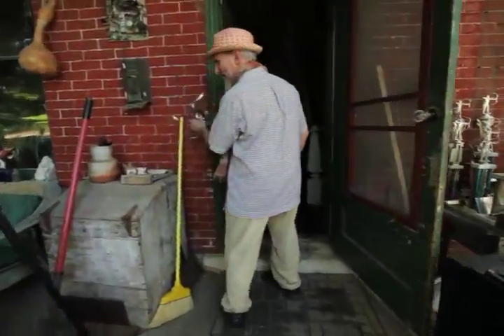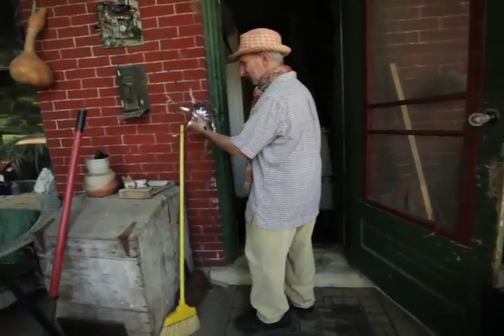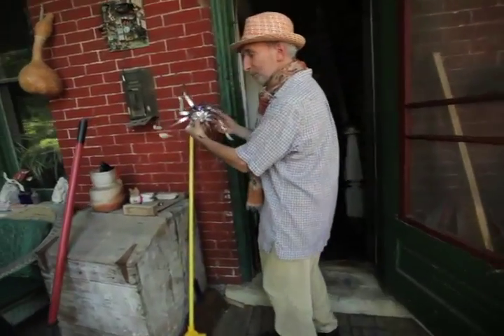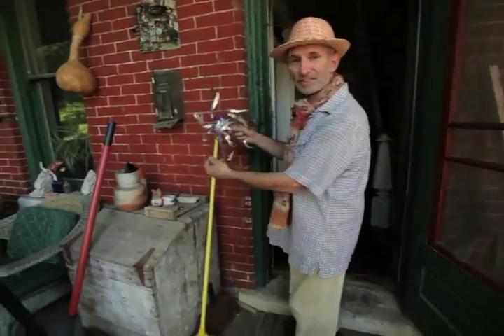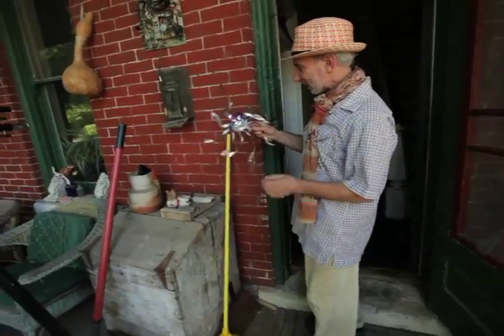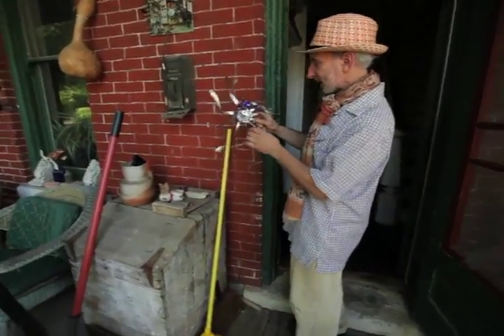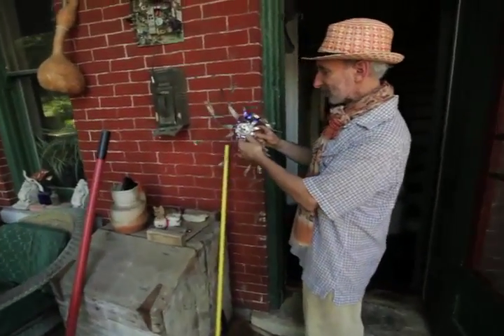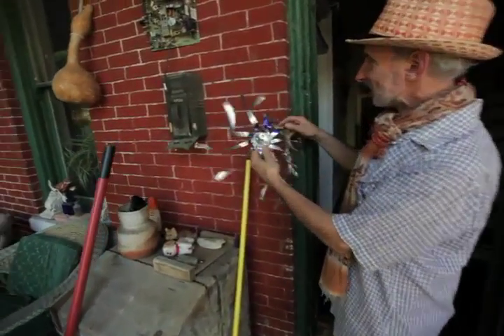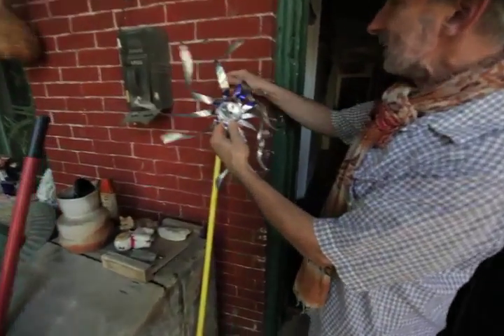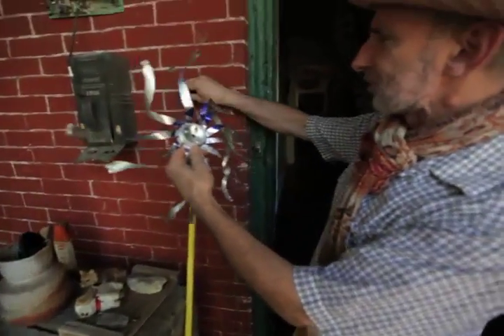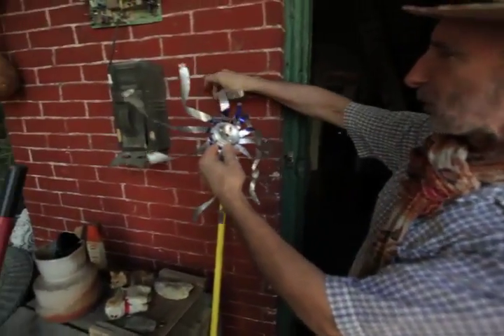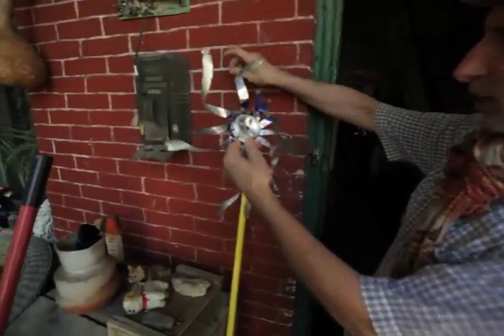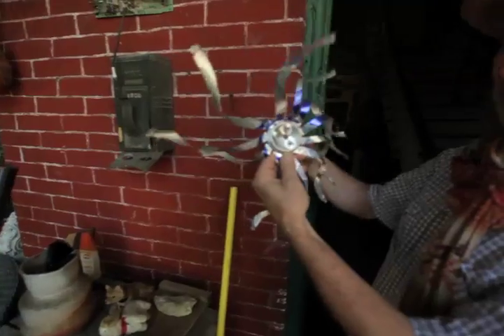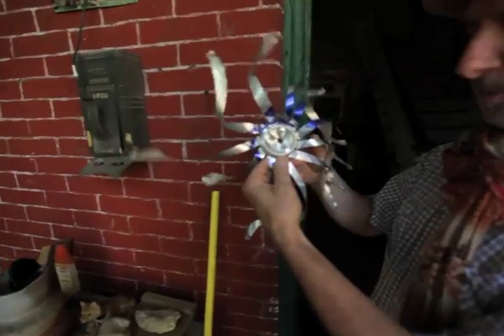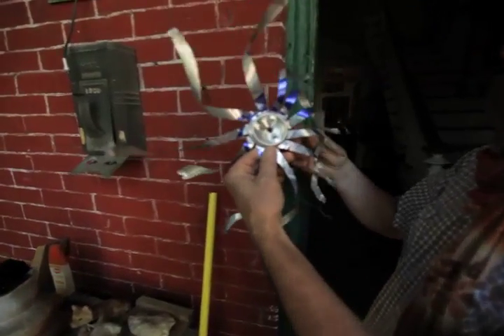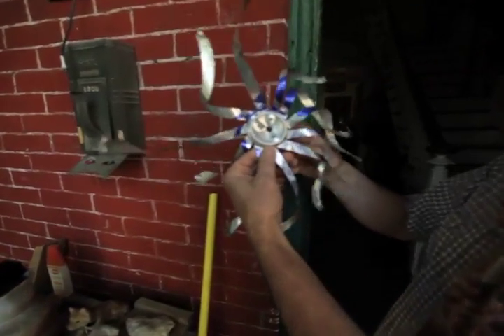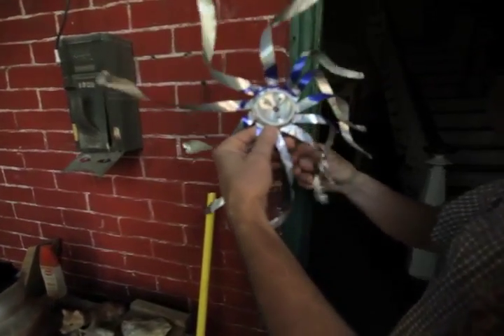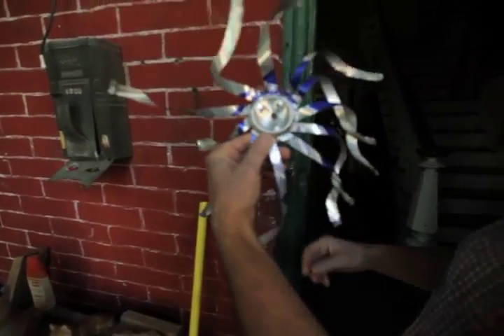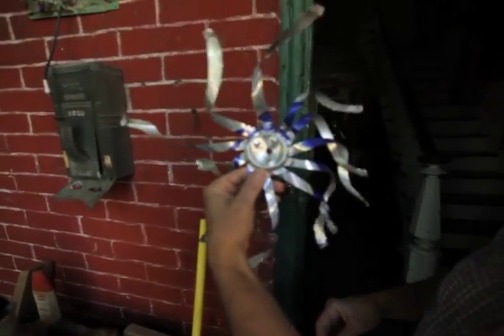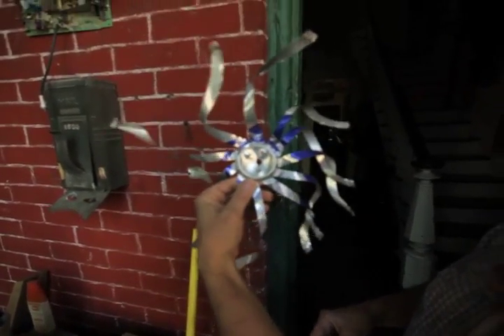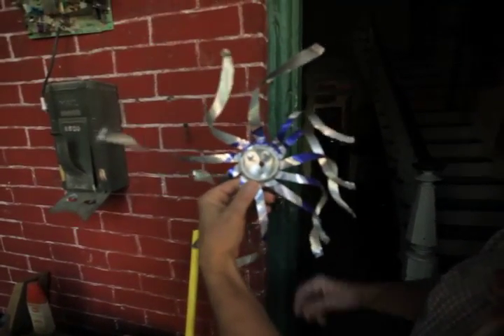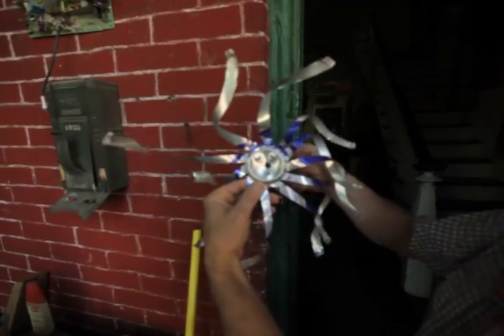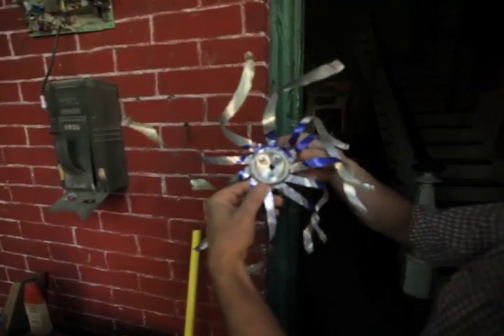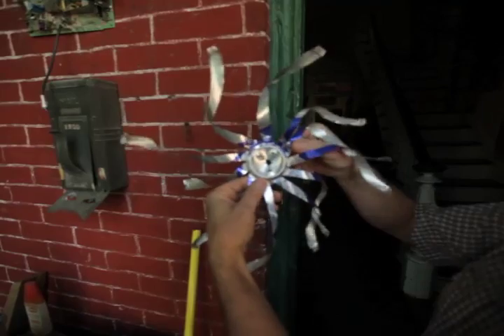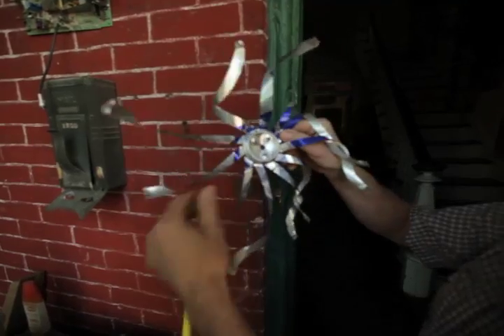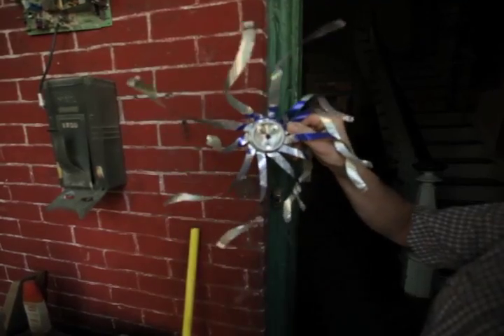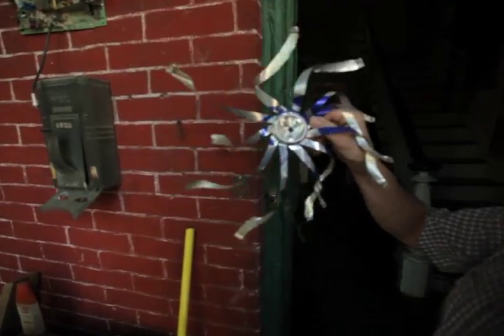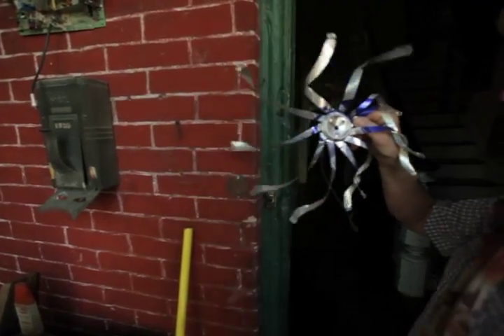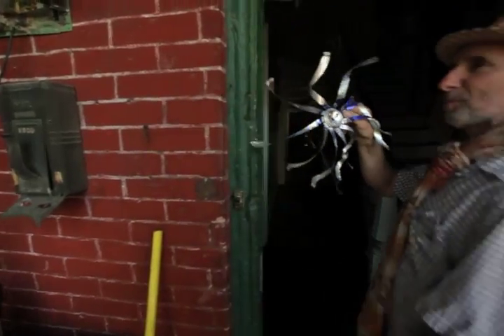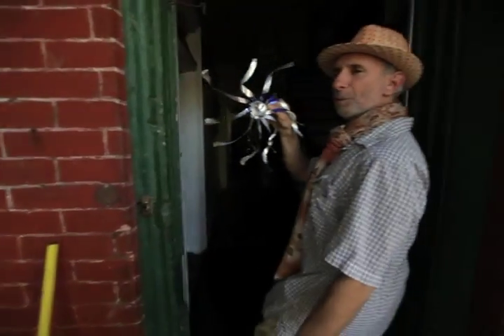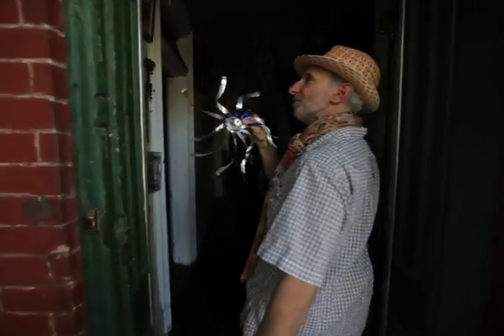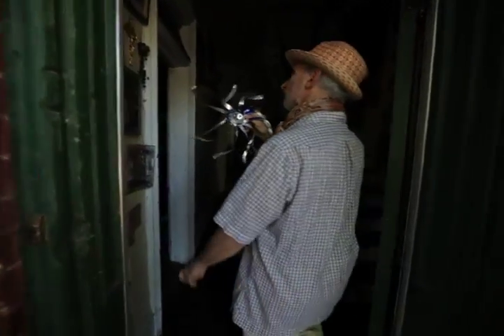I made this out of a can, and this is going to go in the auction. See, it's a little face — it's like a star. We'll put this in the auction.